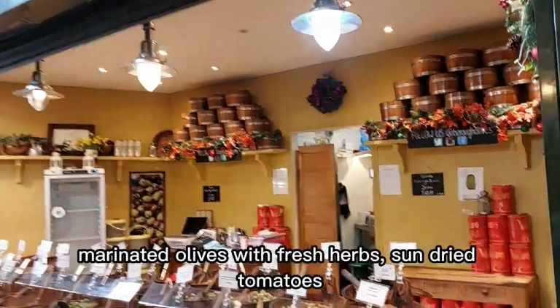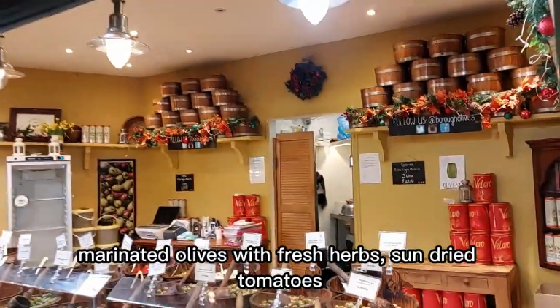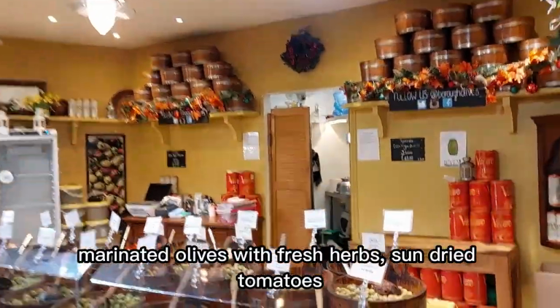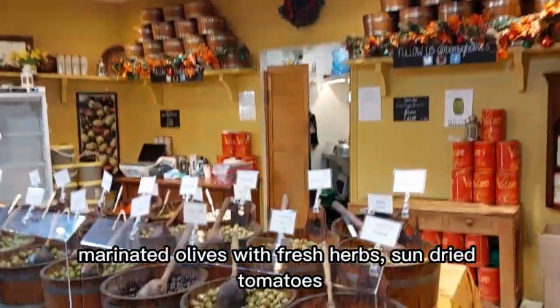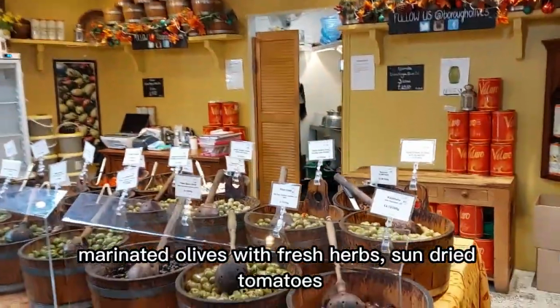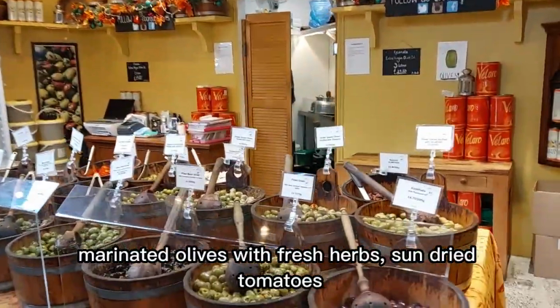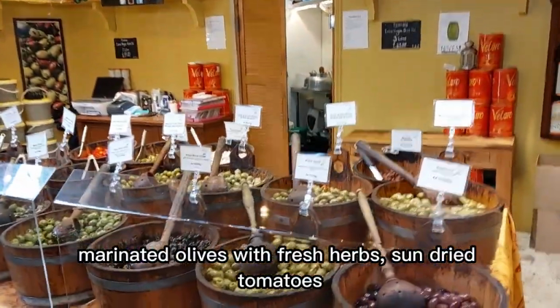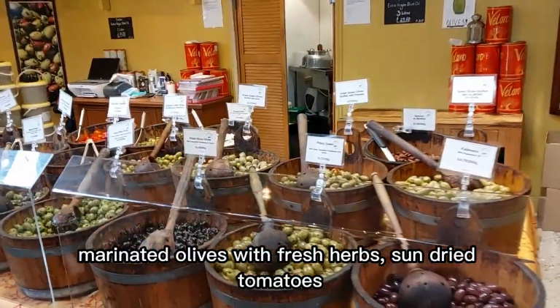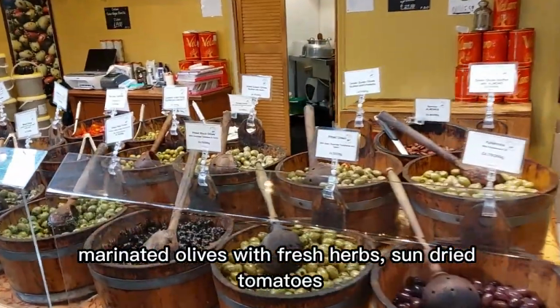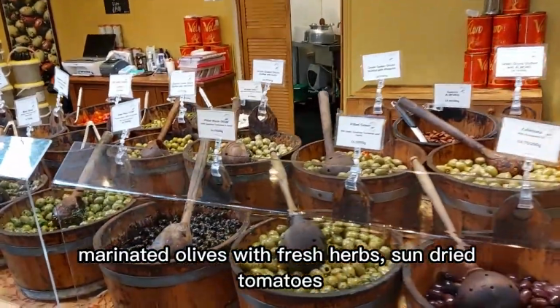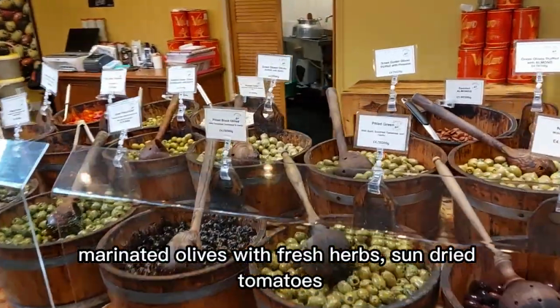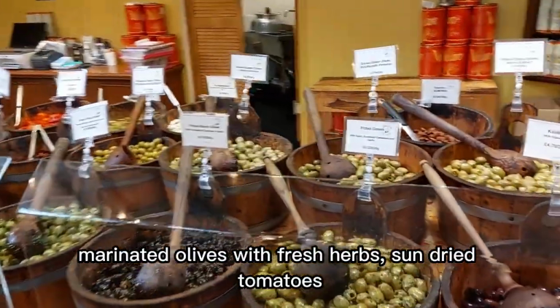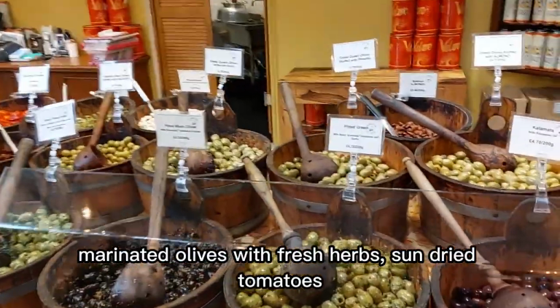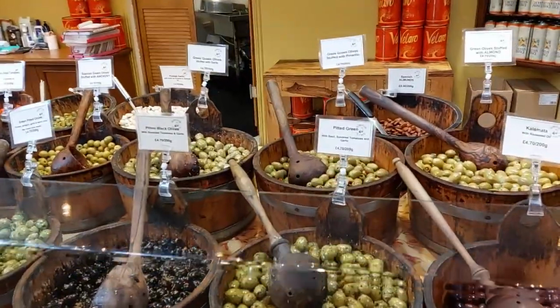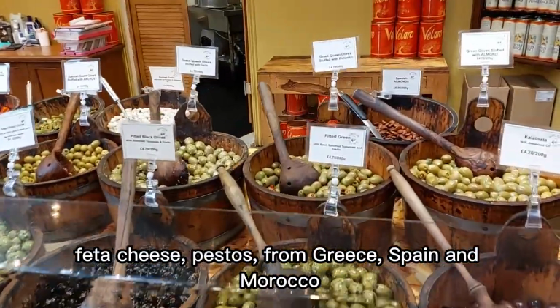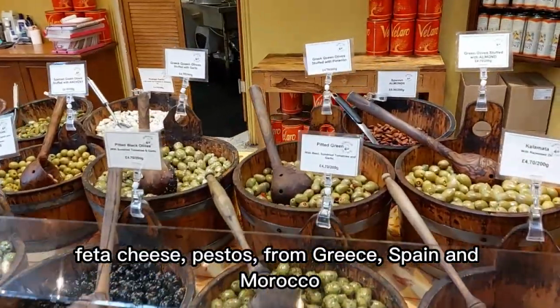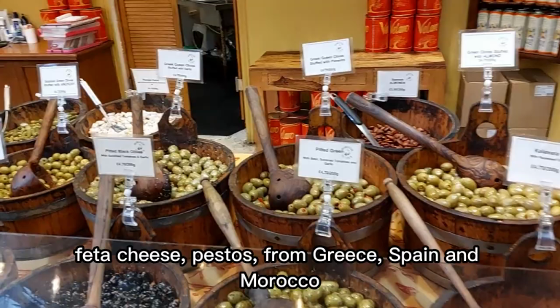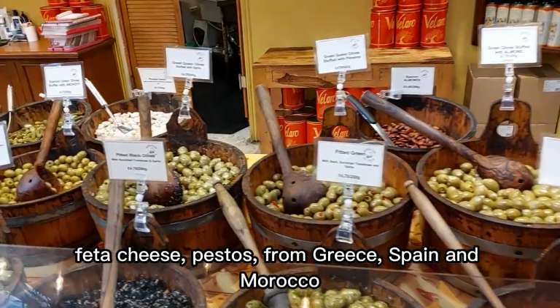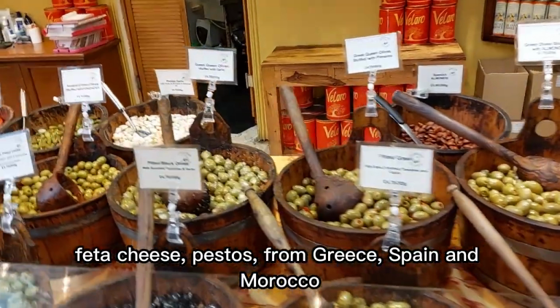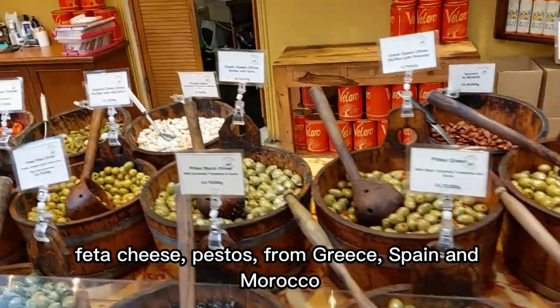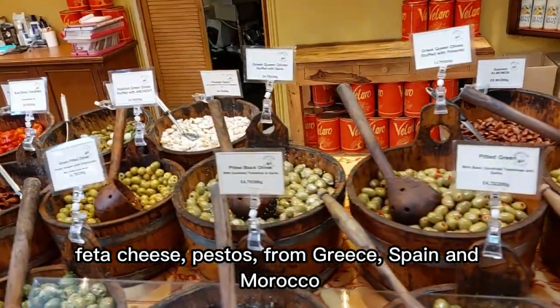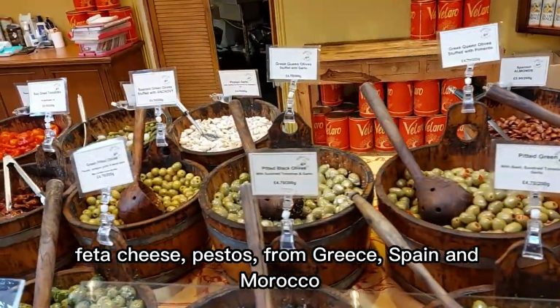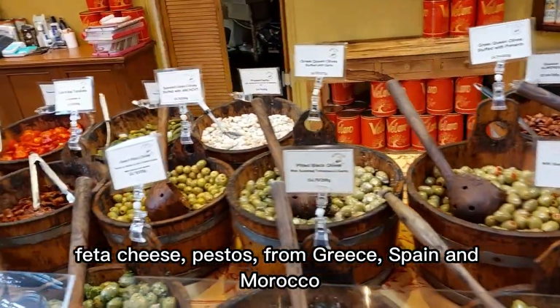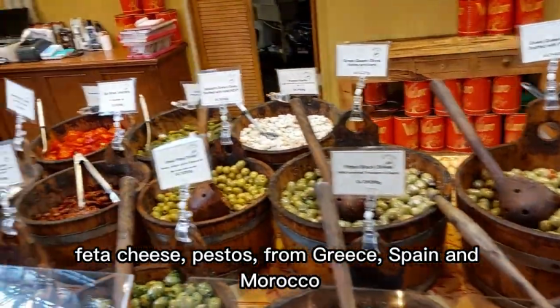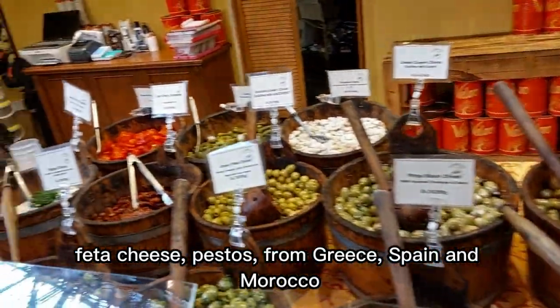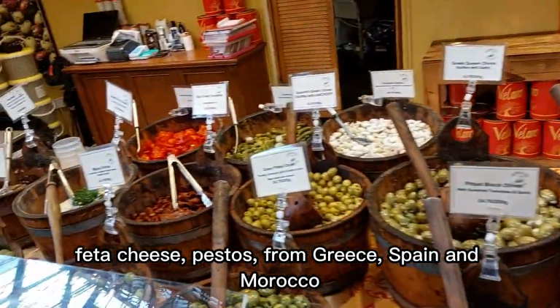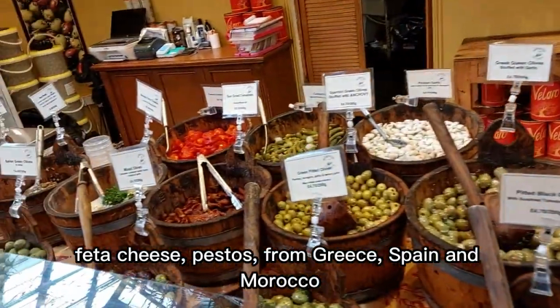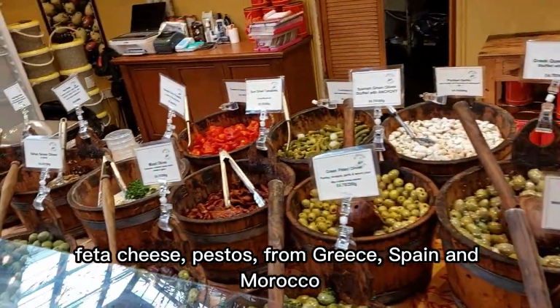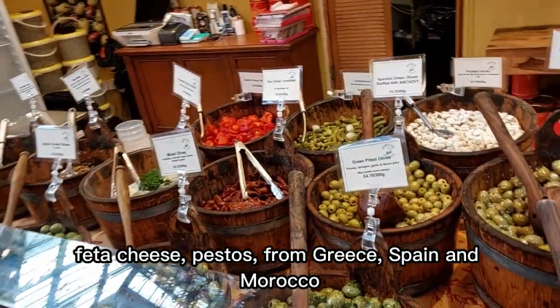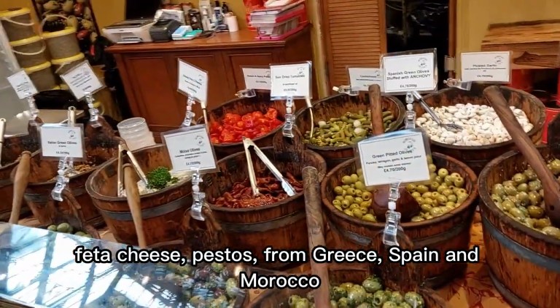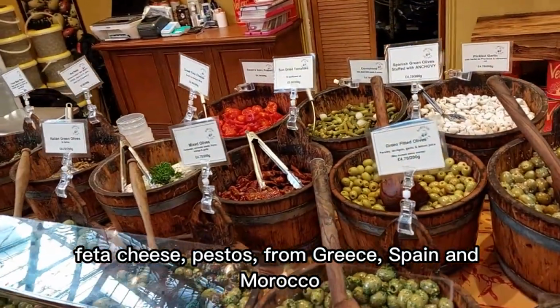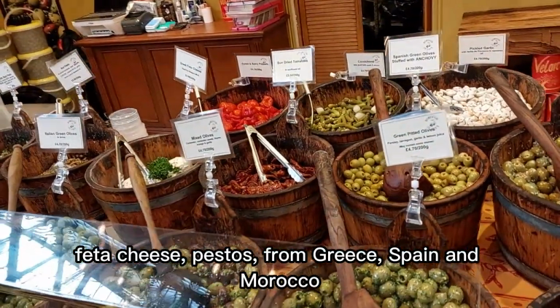Marinated olives with fresh herbs, sun-dried tomatoes, feta cheese, pastels. From Greece, Spain, and Morocco.